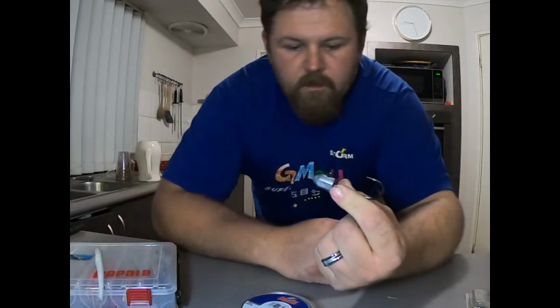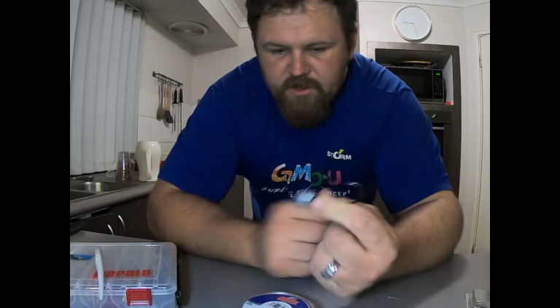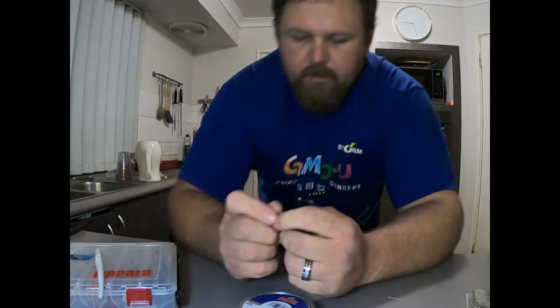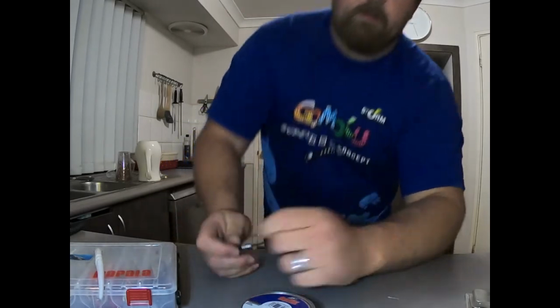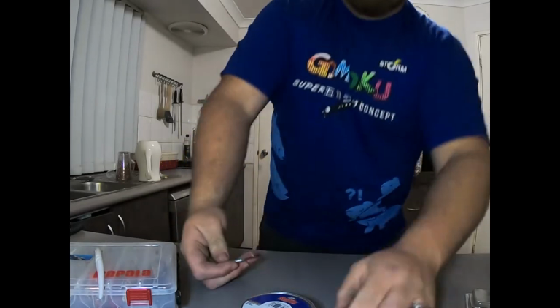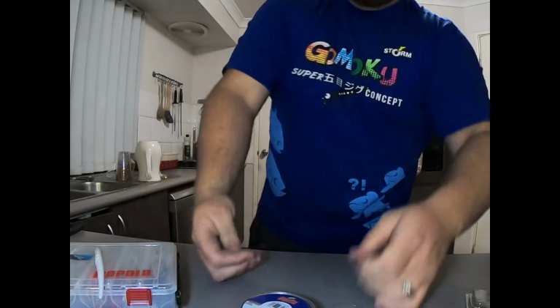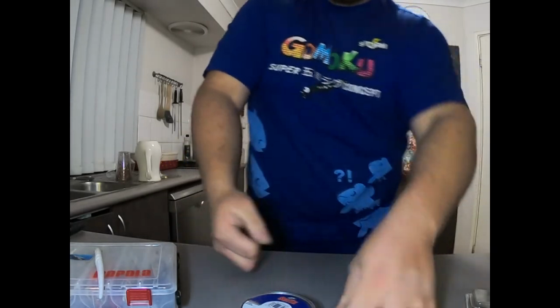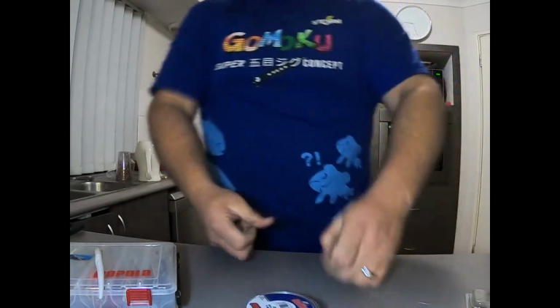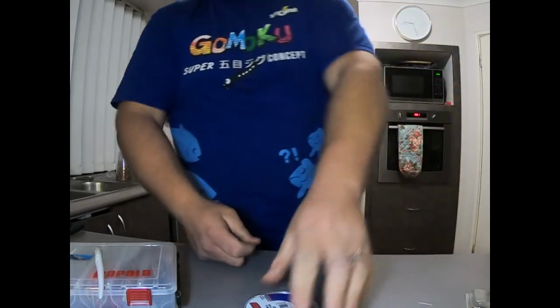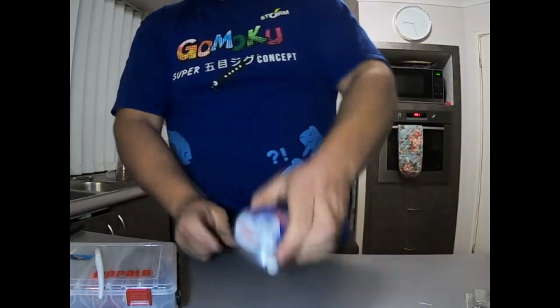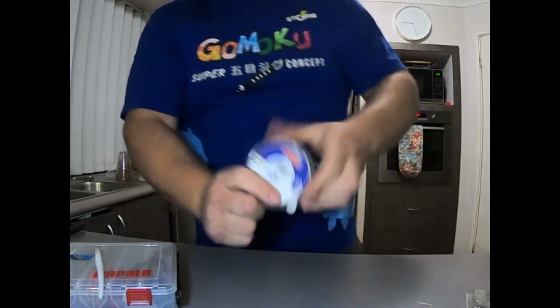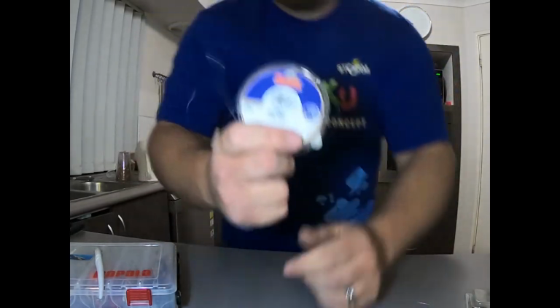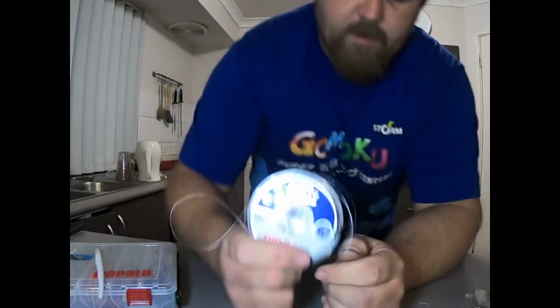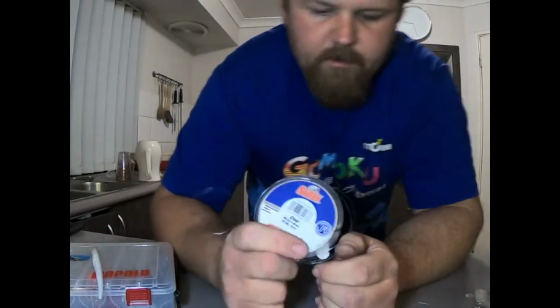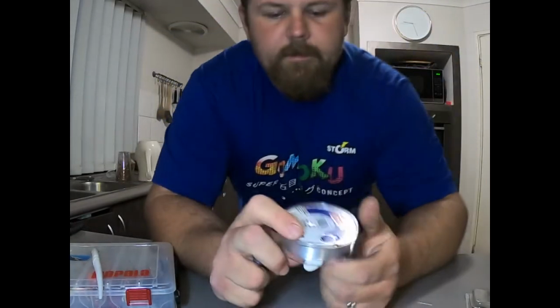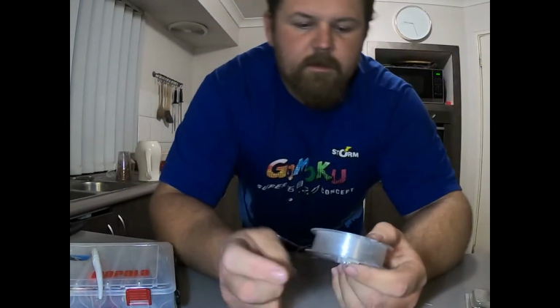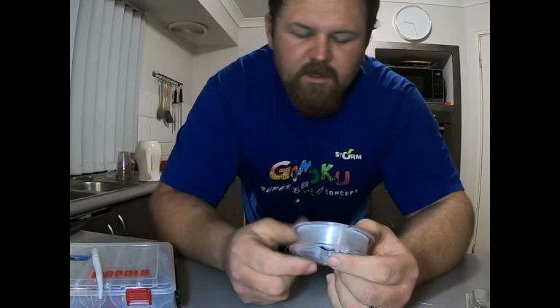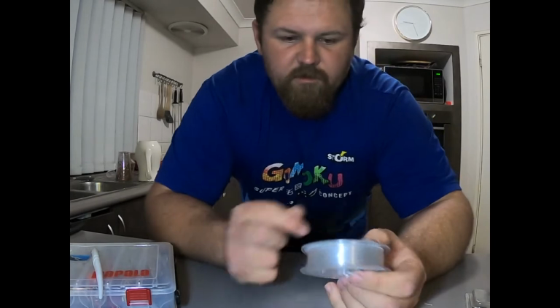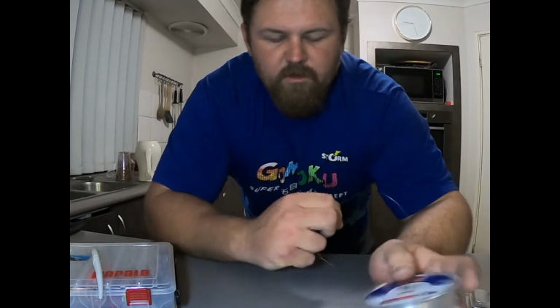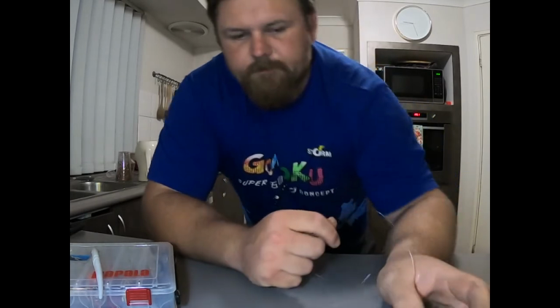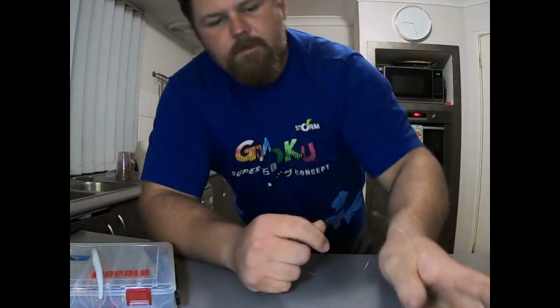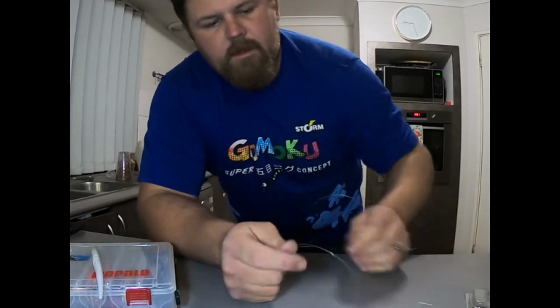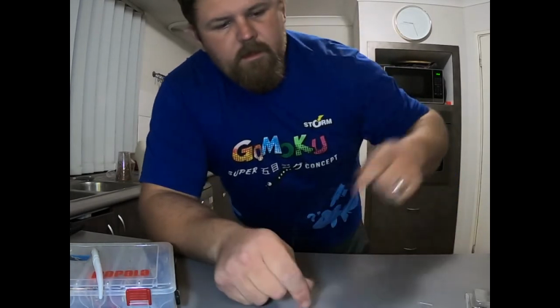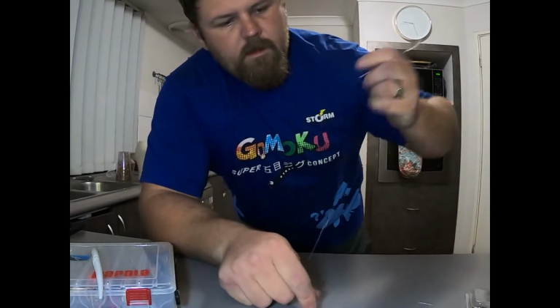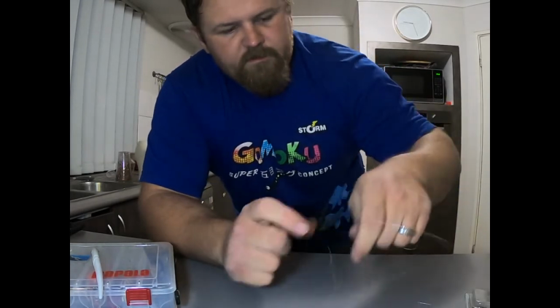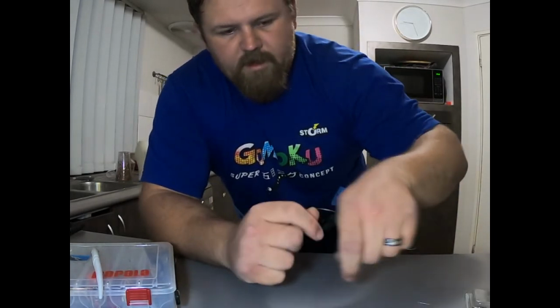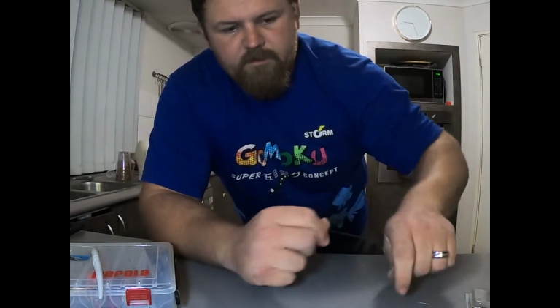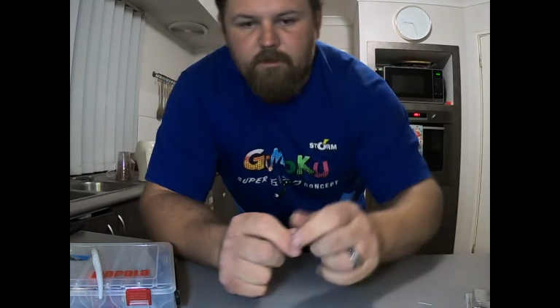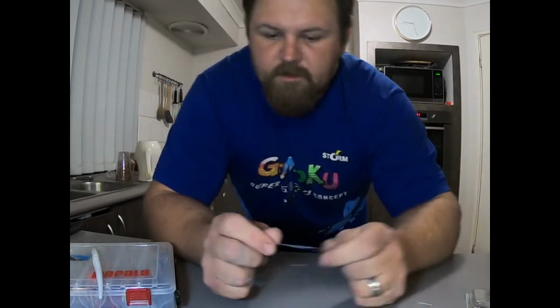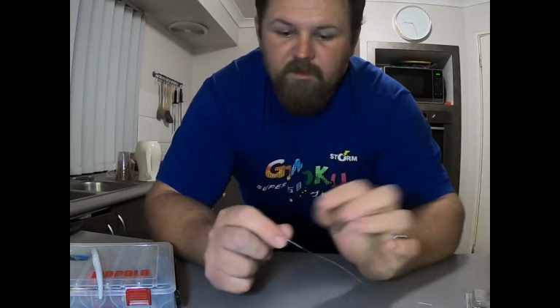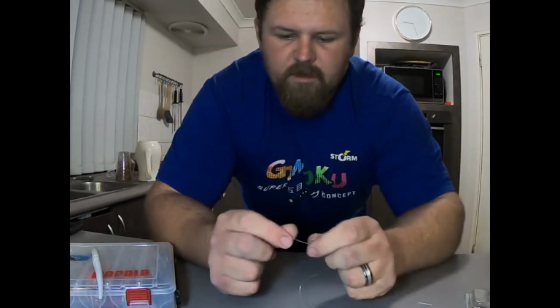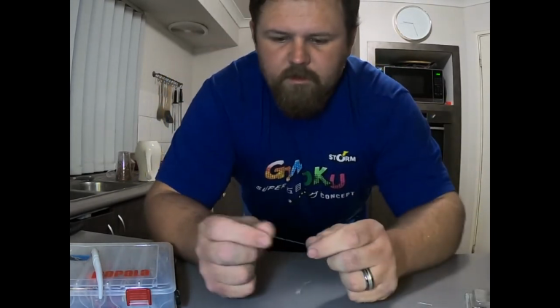So the jig head — I'm just running that 40 pound Suffolk Super 21. I like the fluorocarbon; obviously it helps become invisible underwater.